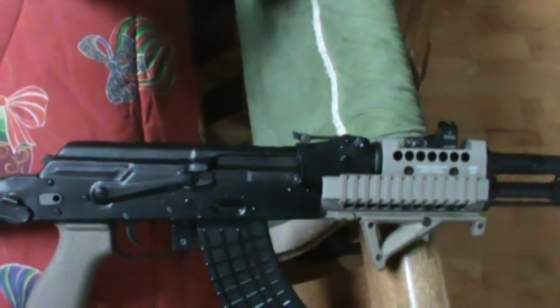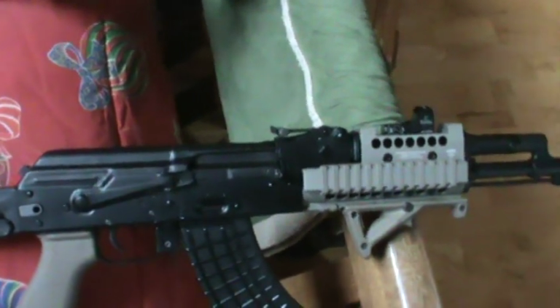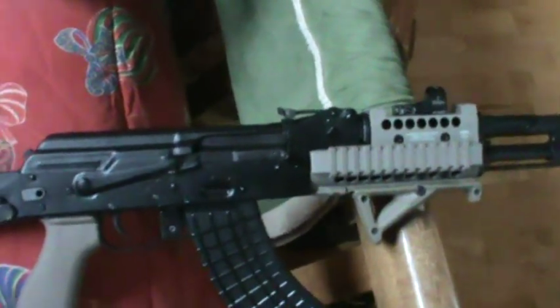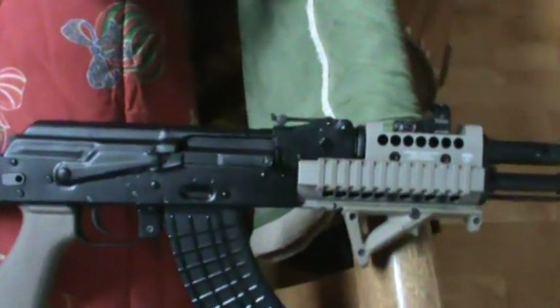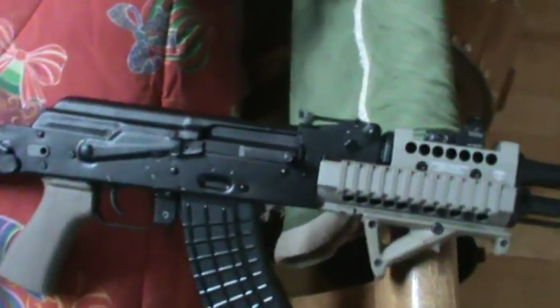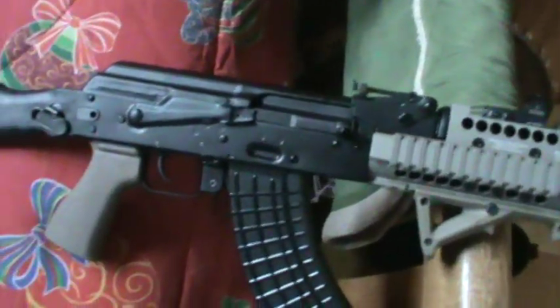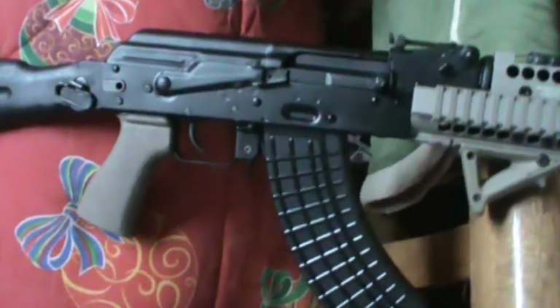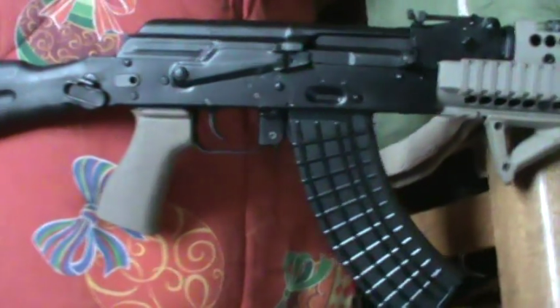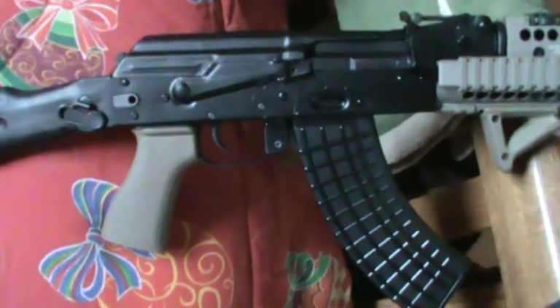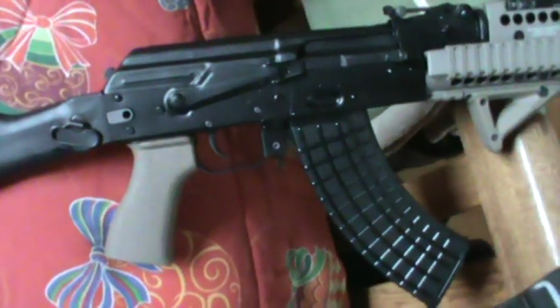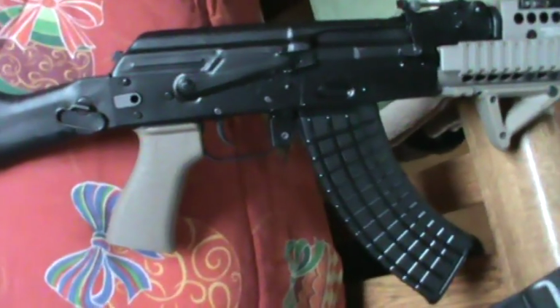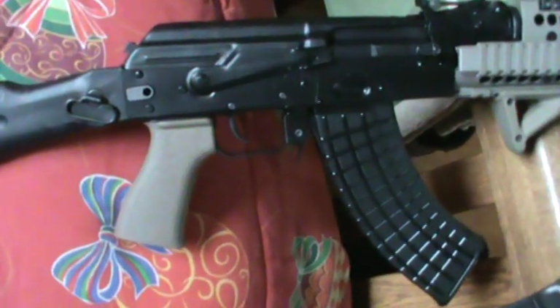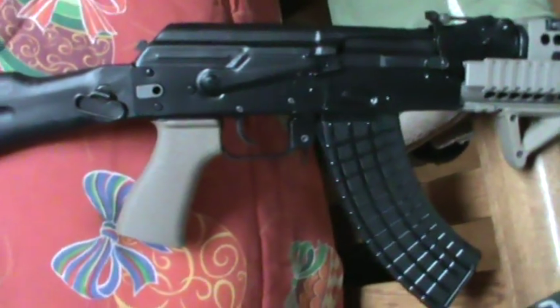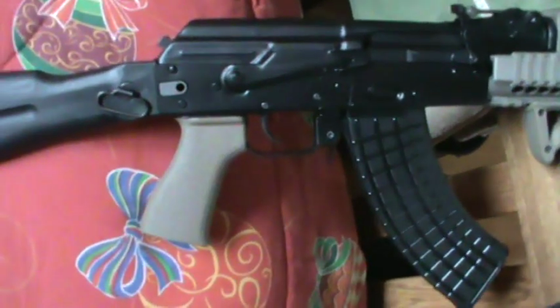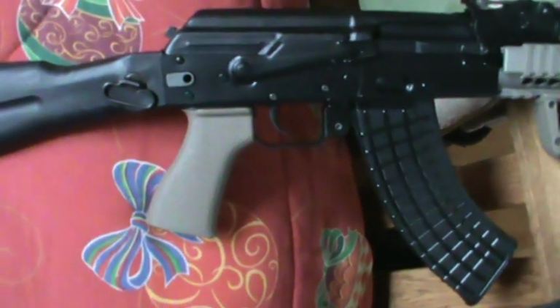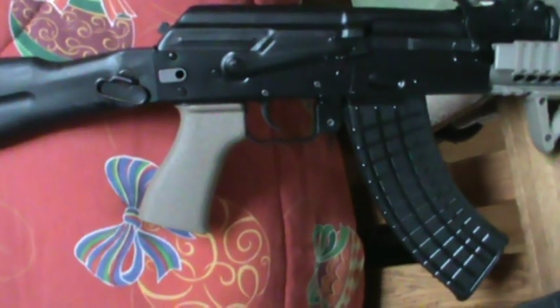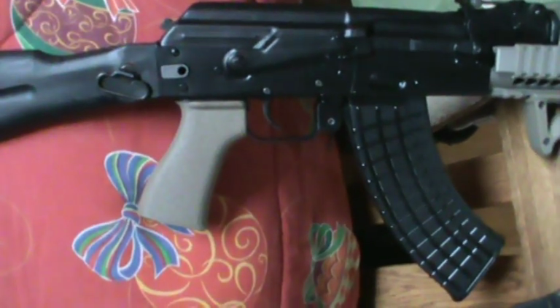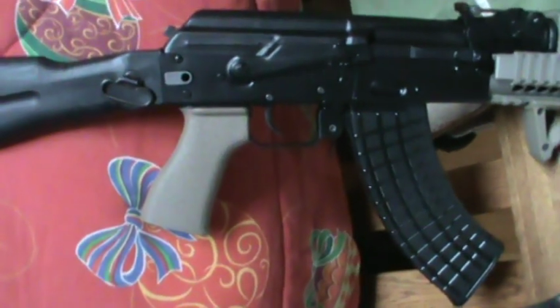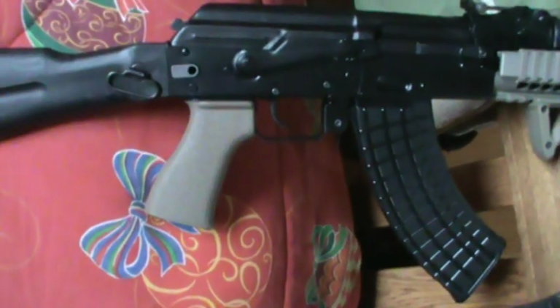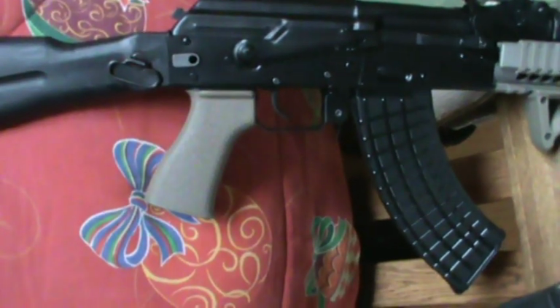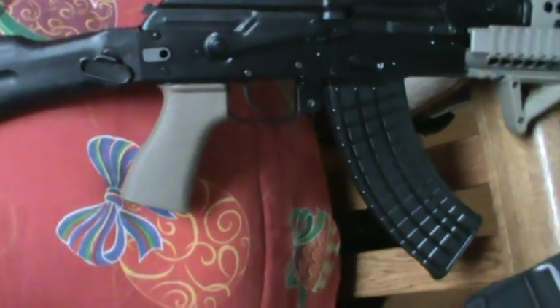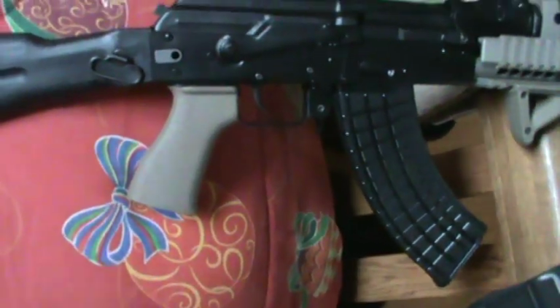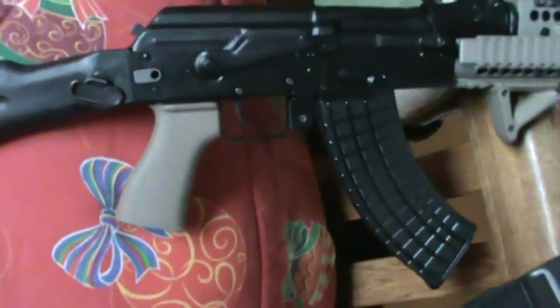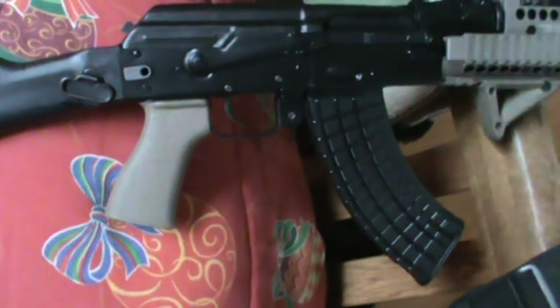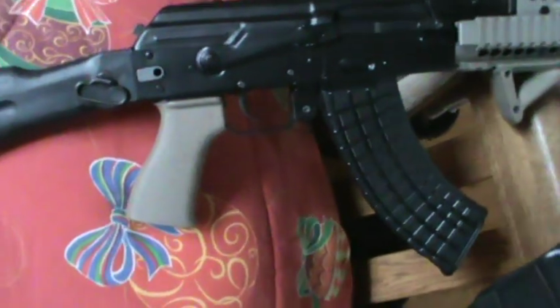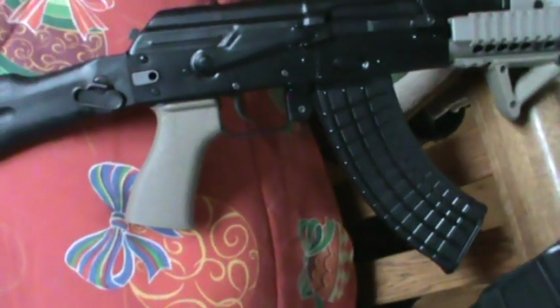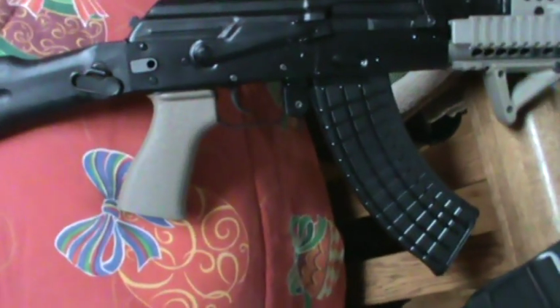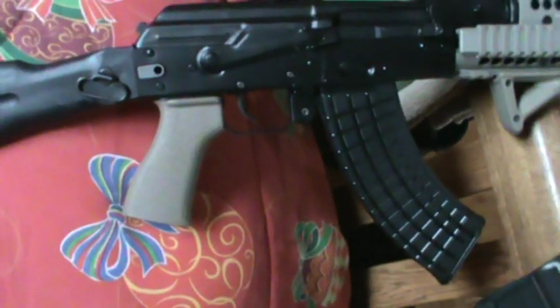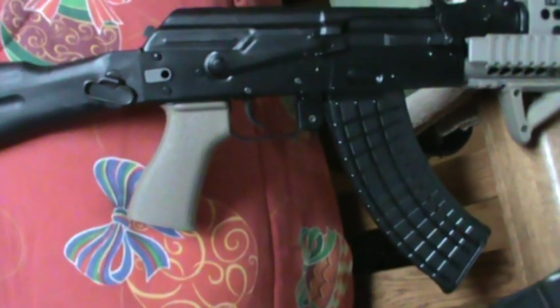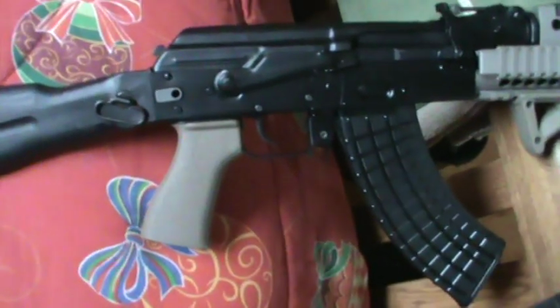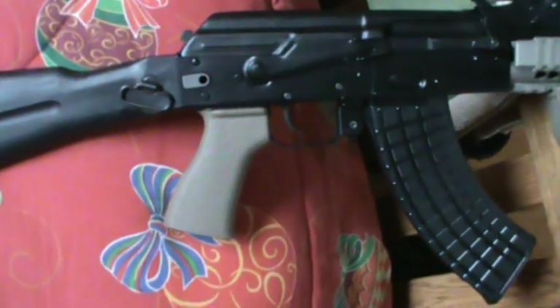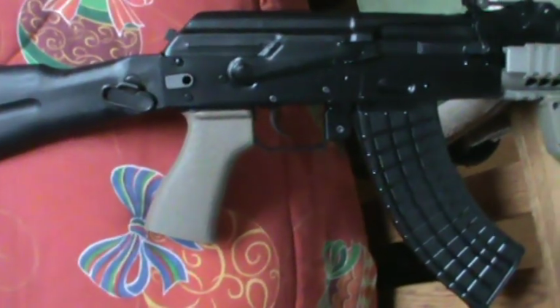This one here has got the FD grip, which man, I didn't realize how much better one of those grips would feel than a stock one. I really fell in love with this grip. It gives me a lot better control on it.